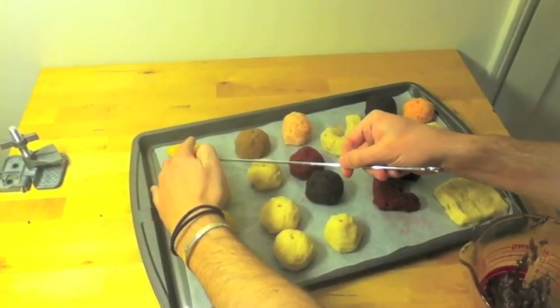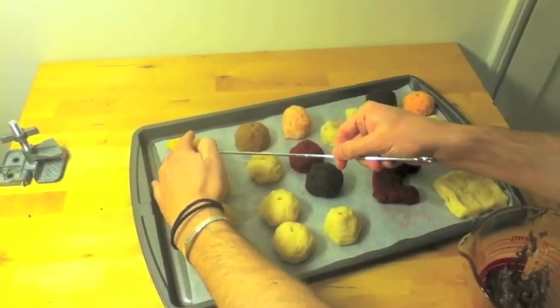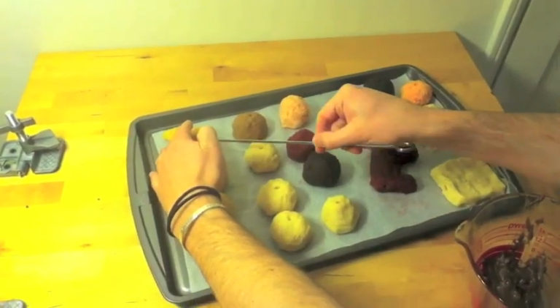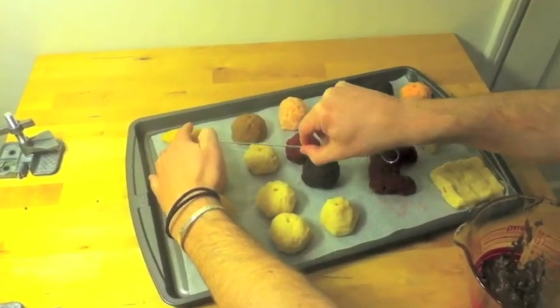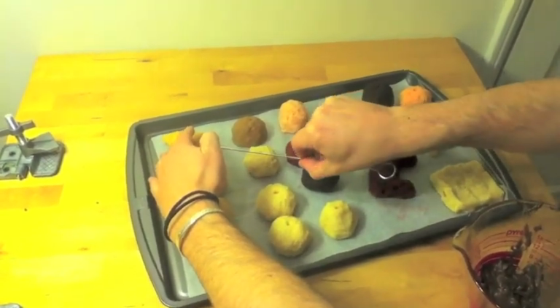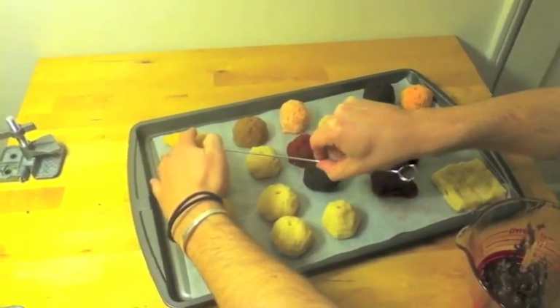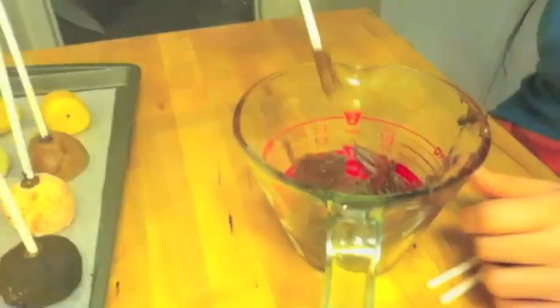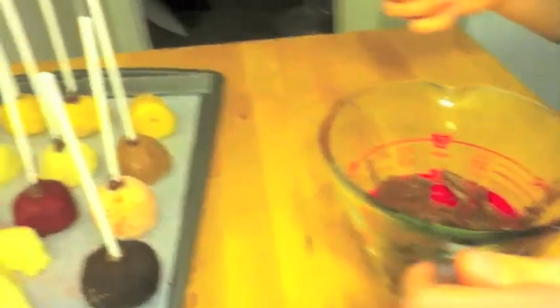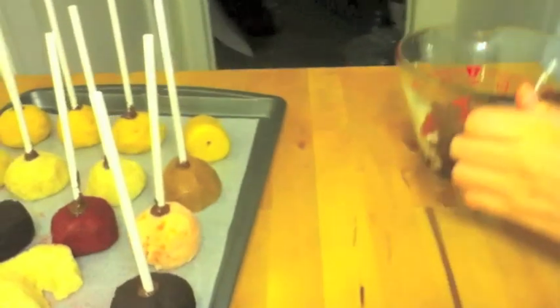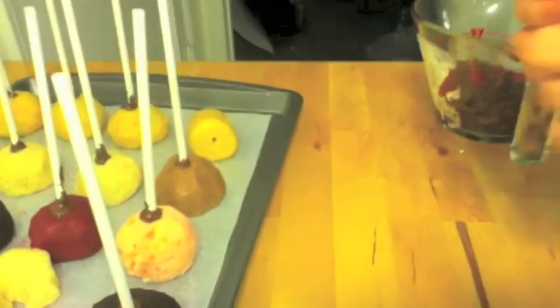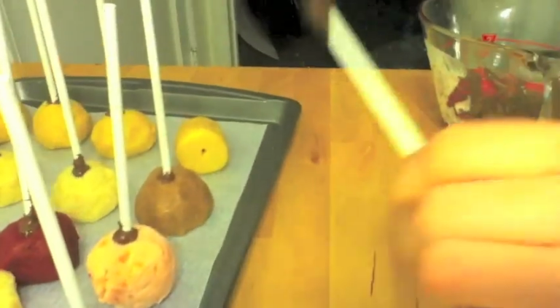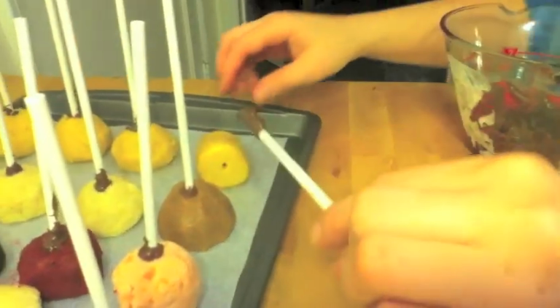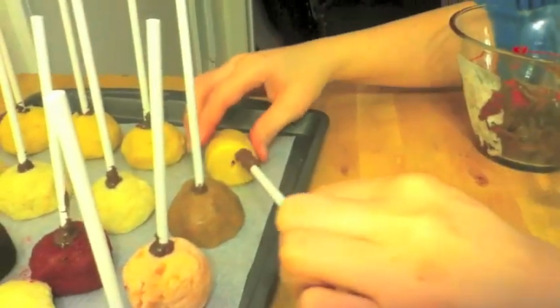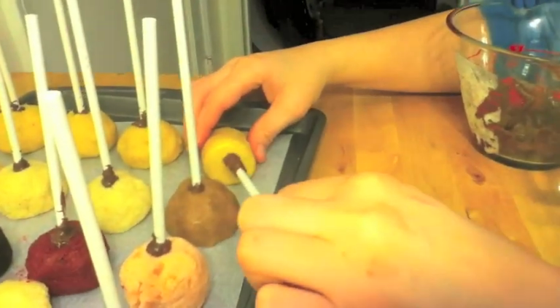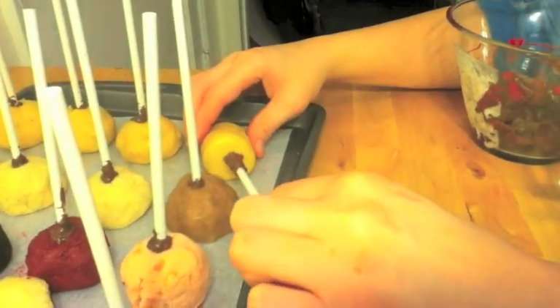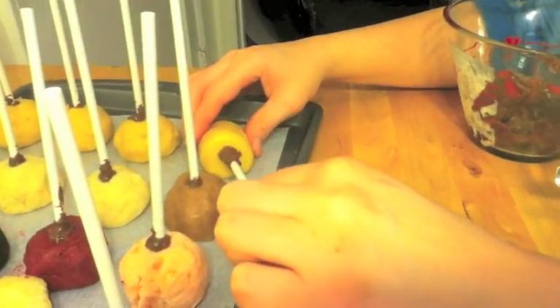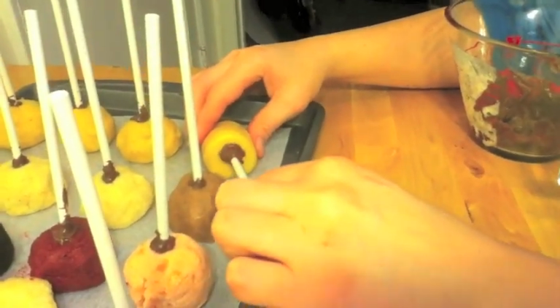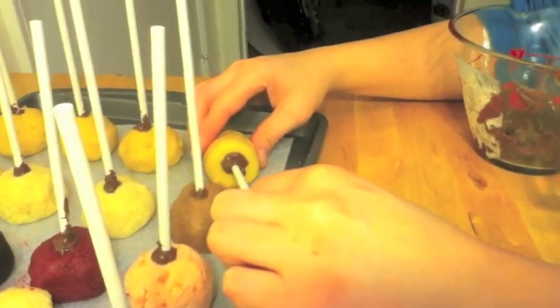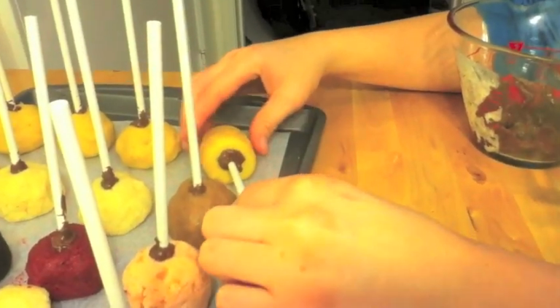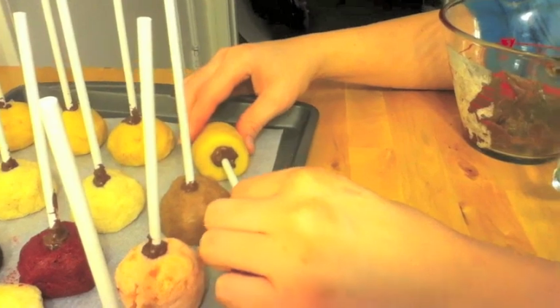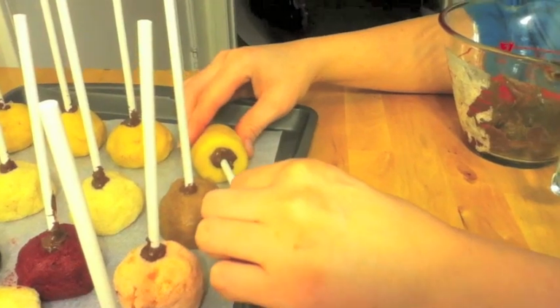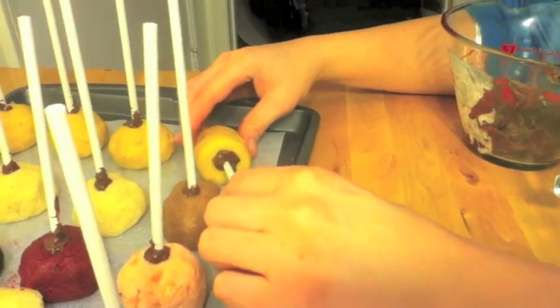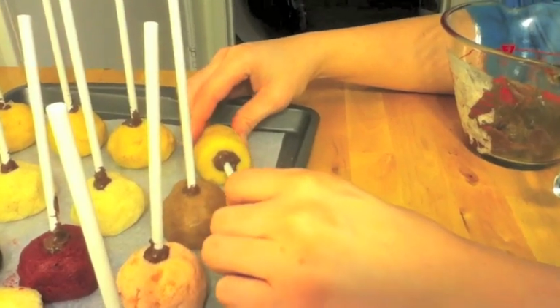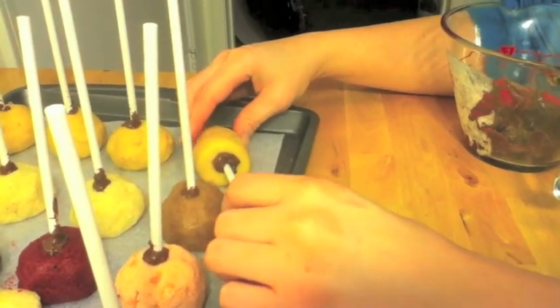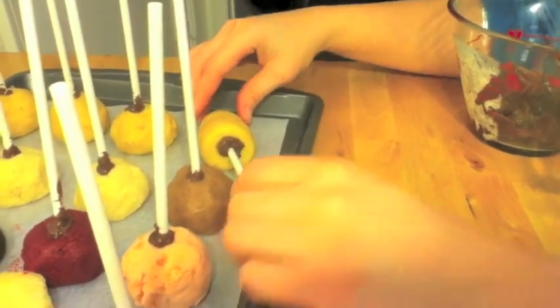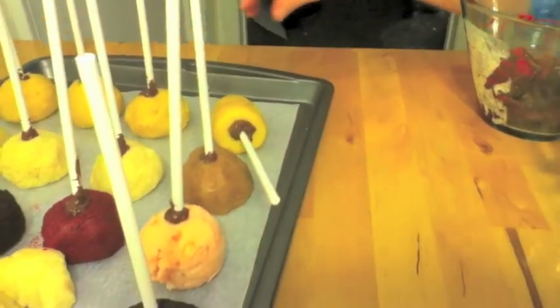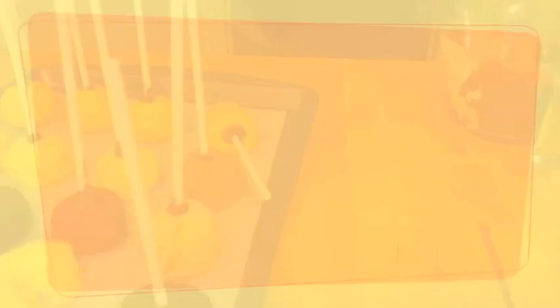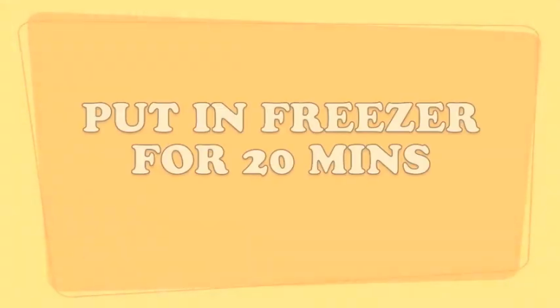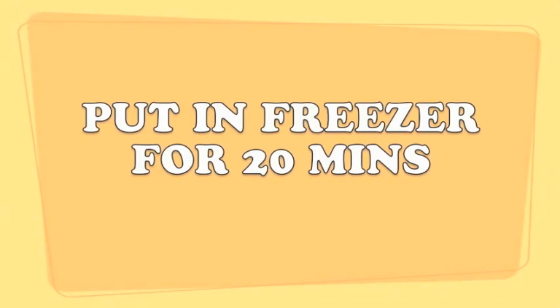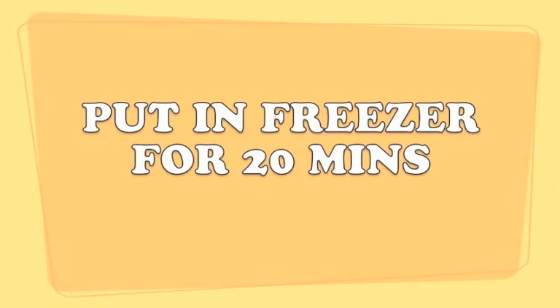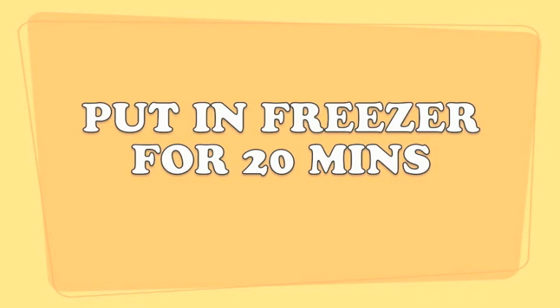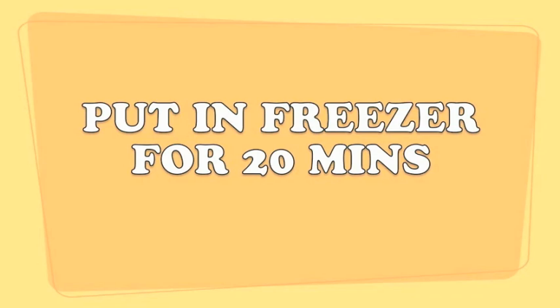Tip it over and use a skewer to poke a lead hole into the cake pop. In a small separate bowl, melt some chocolate. Dip in your popsicle stick and make sure it's well coated, then stick it into the guide hole. Now put the cake pops in the freezer for about 20 minutes or so to help them harden.